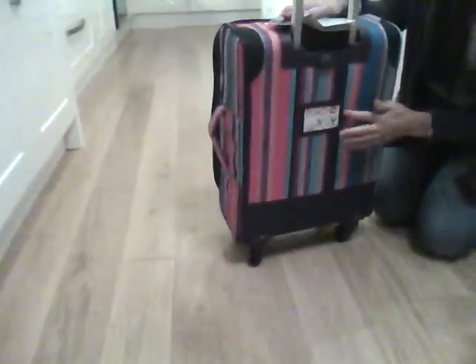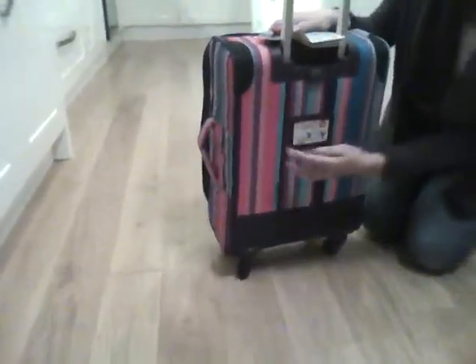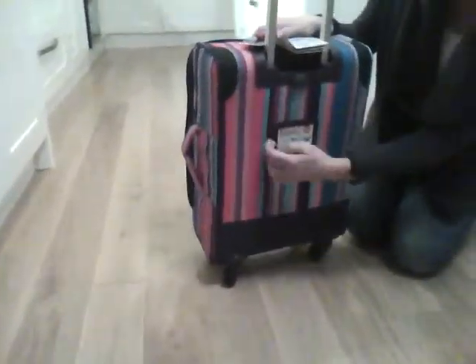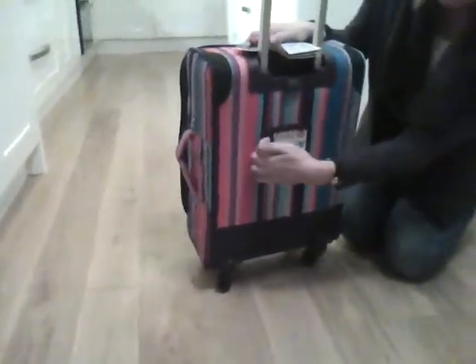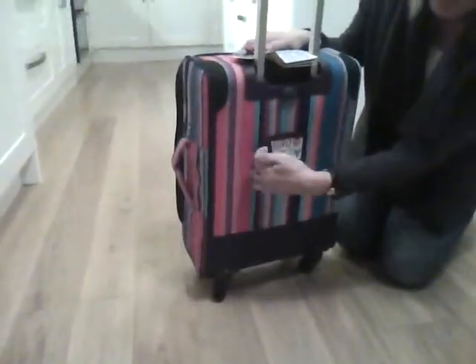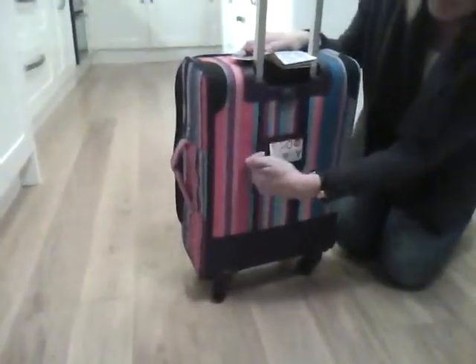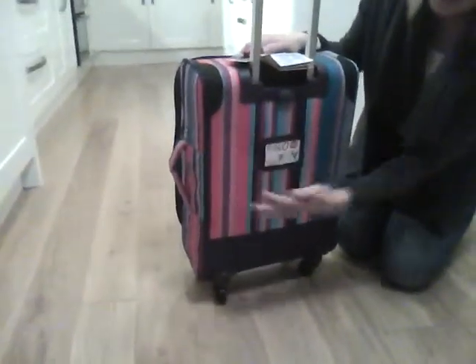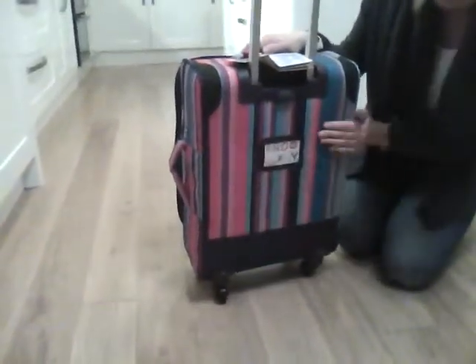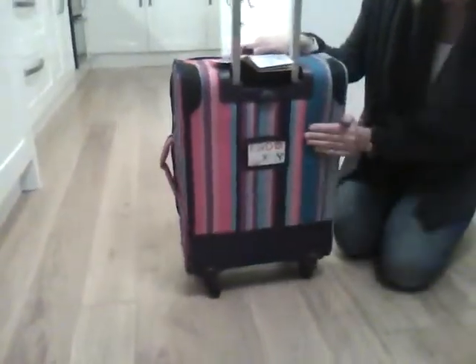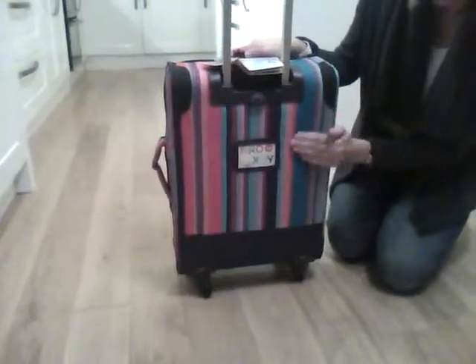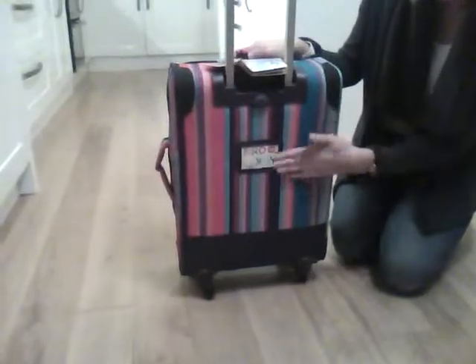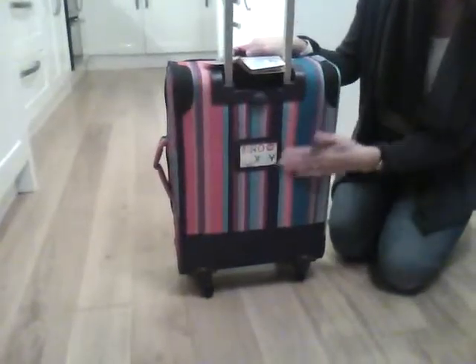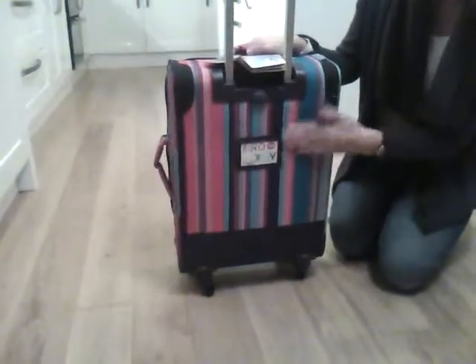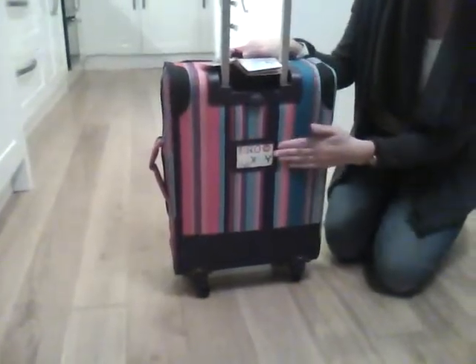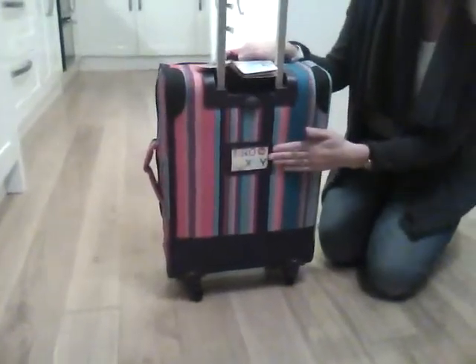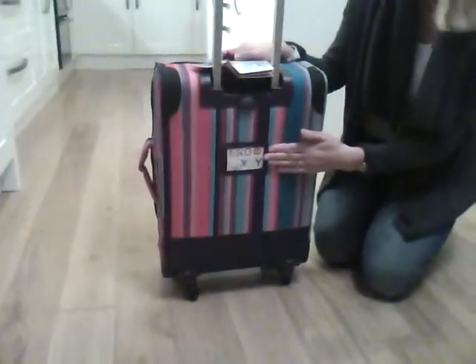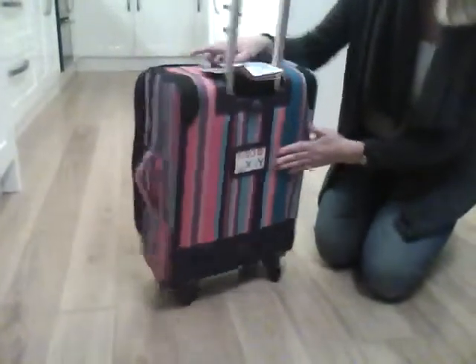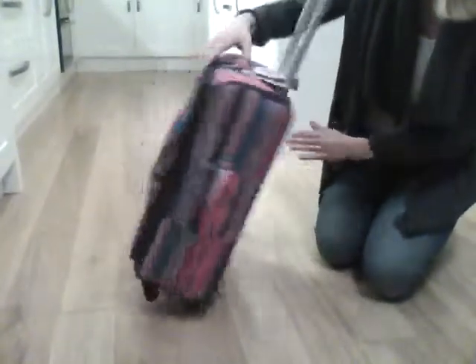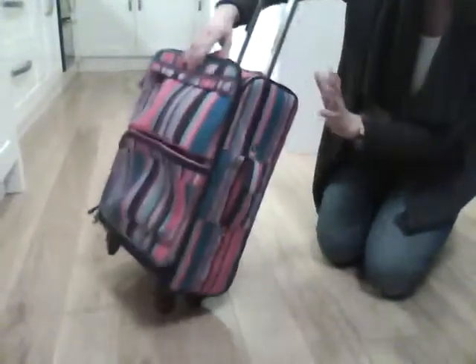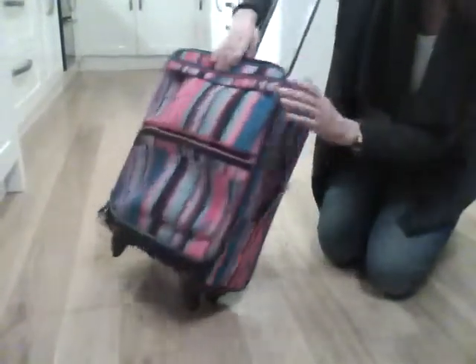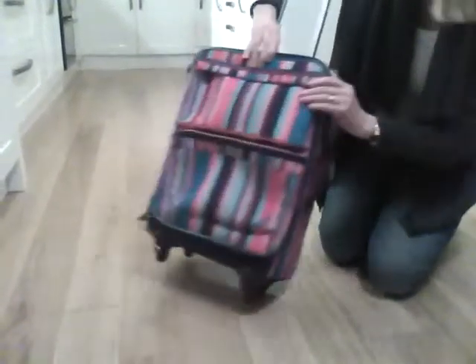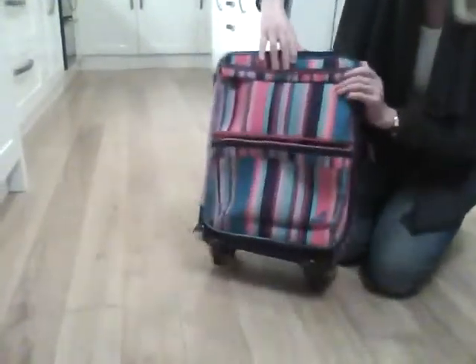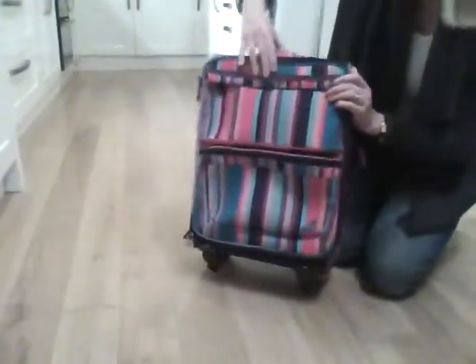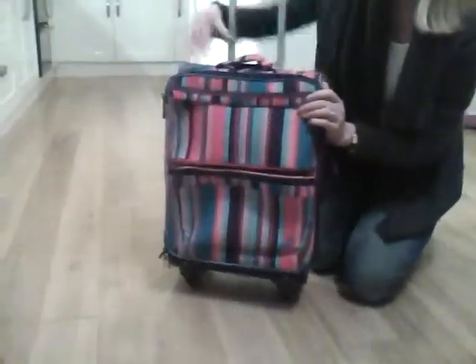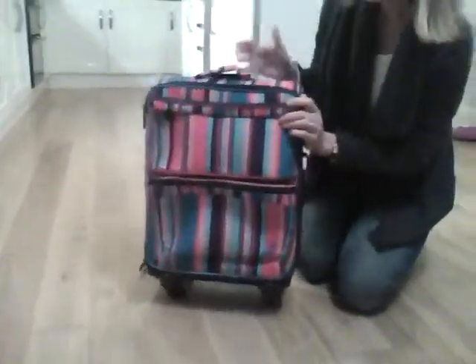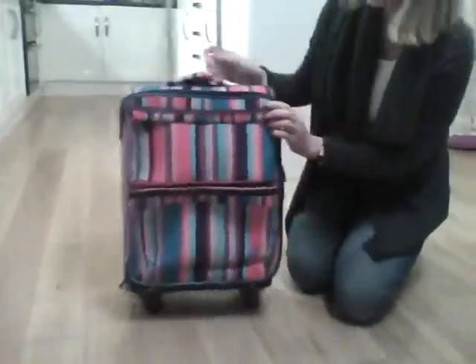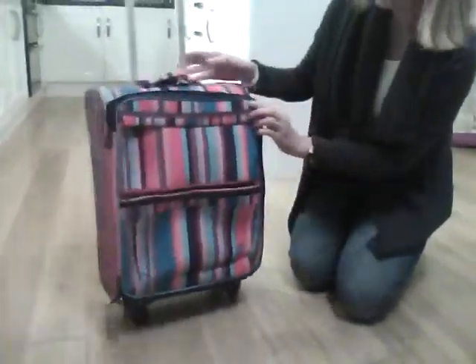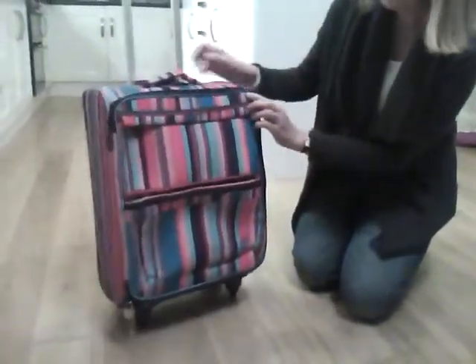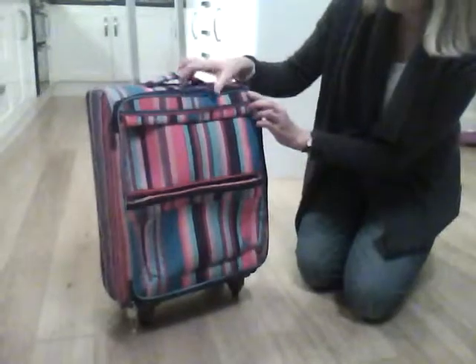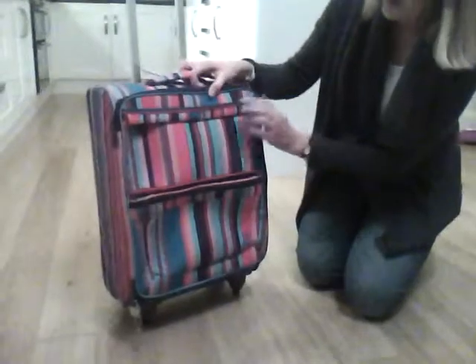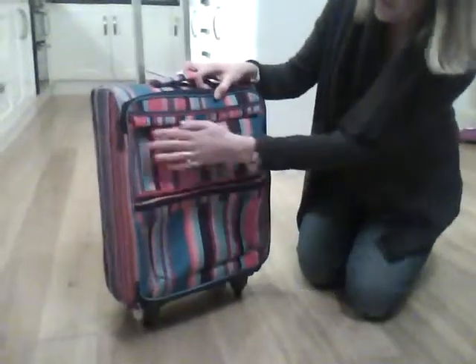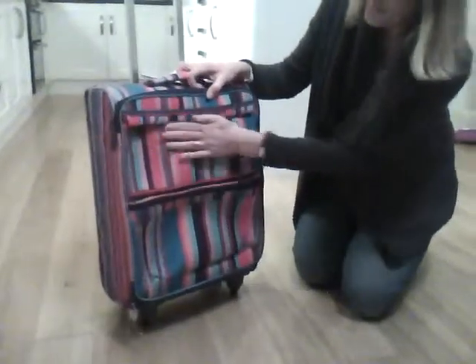On the back here, you've got a useful area for contact details, and you've got two storage pockets on the front.